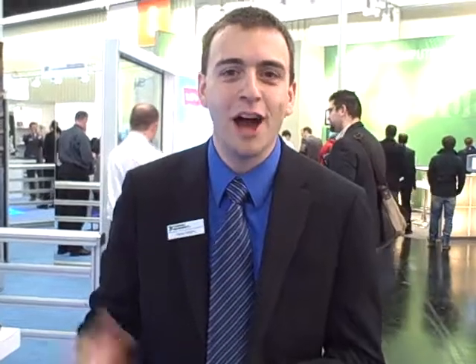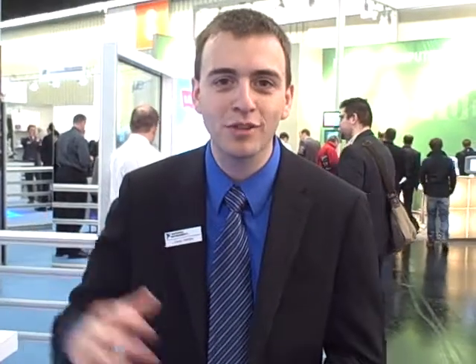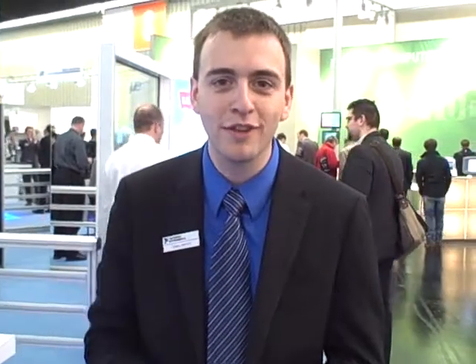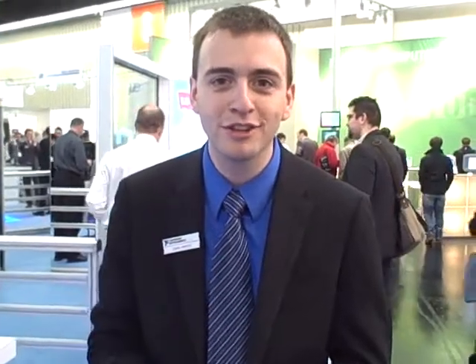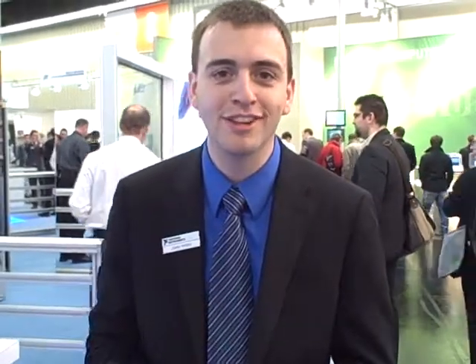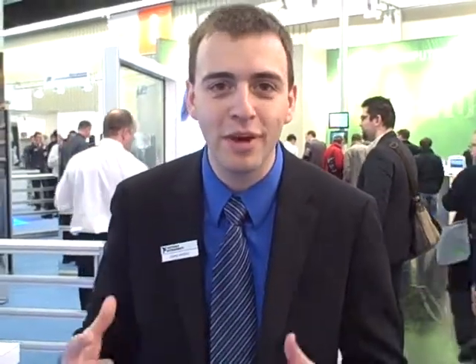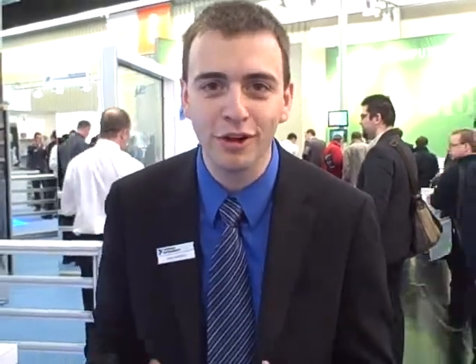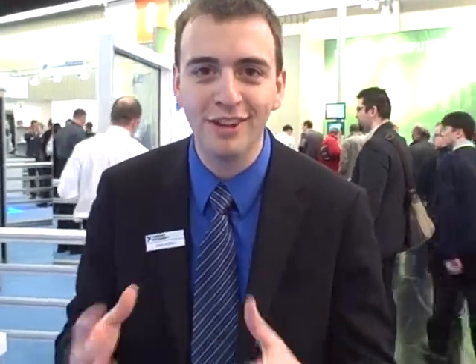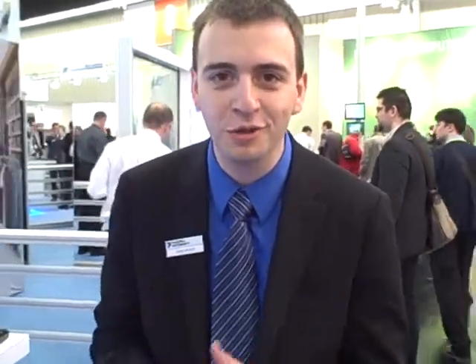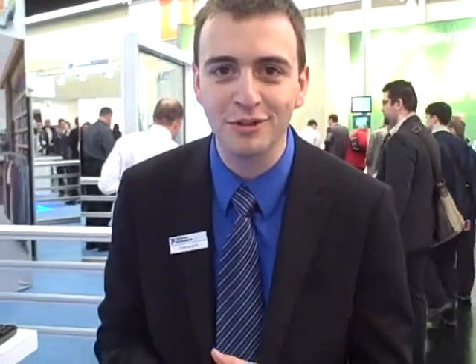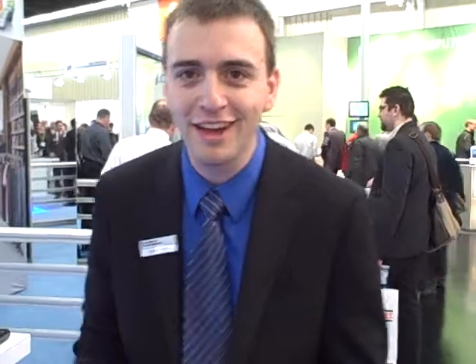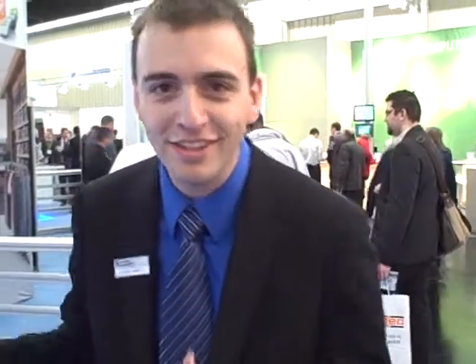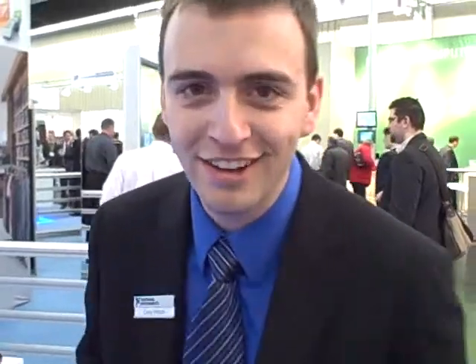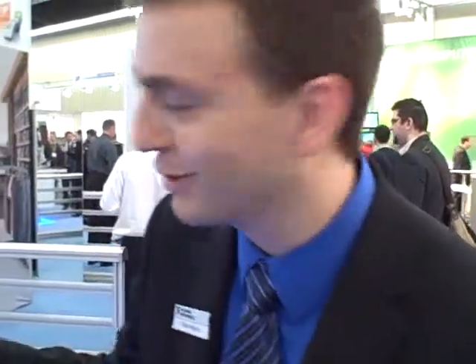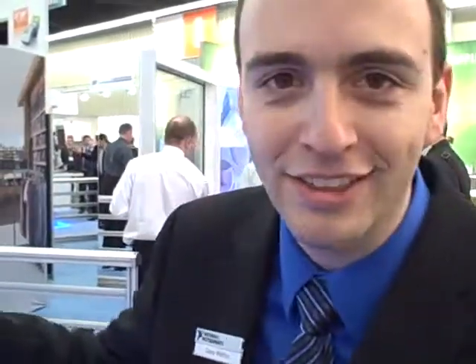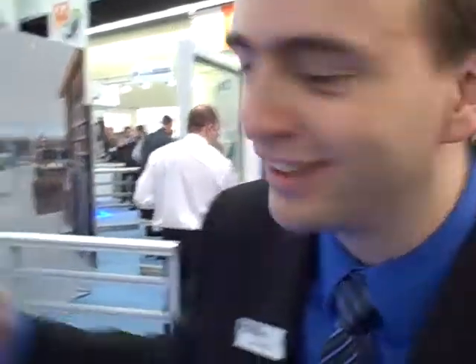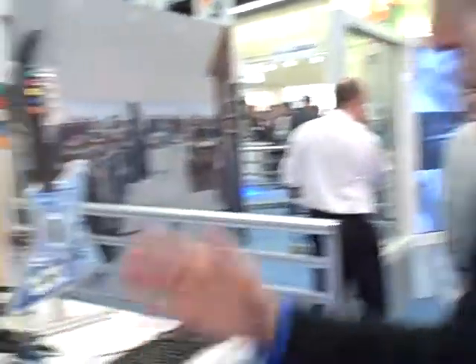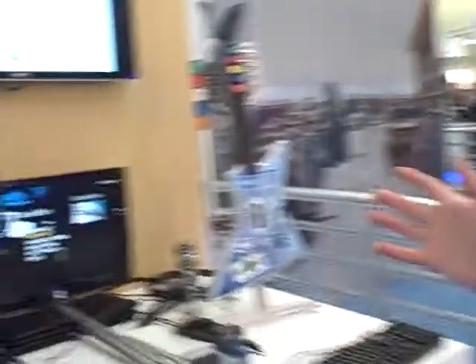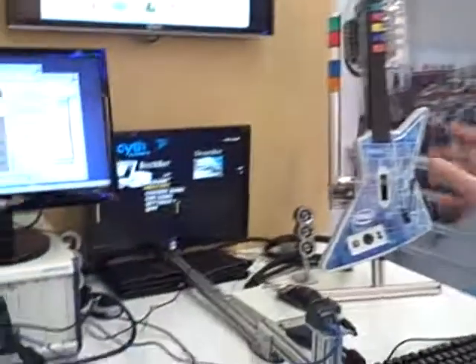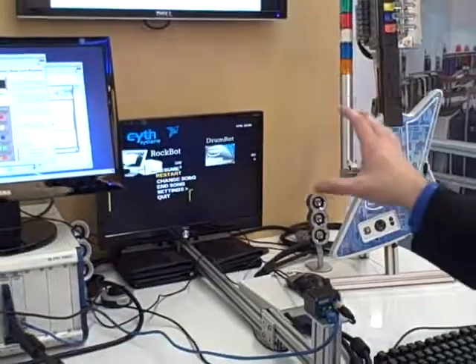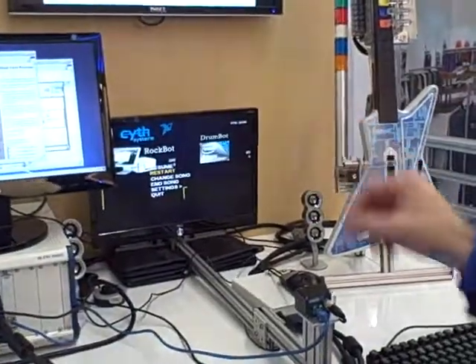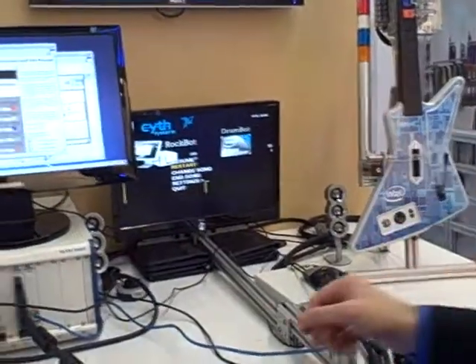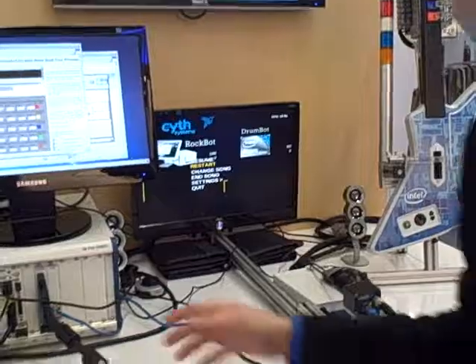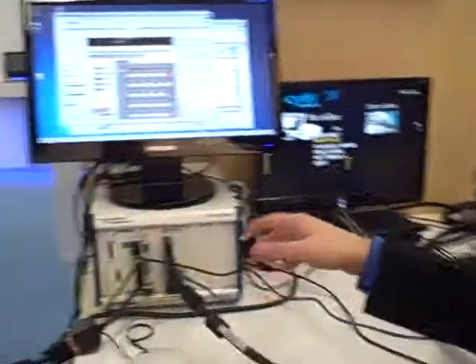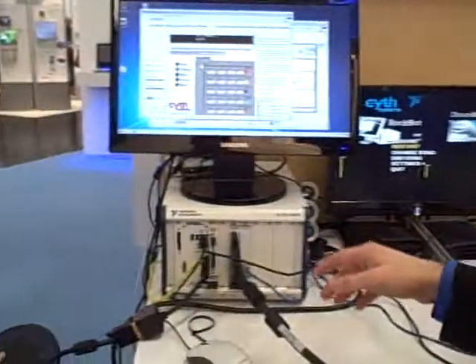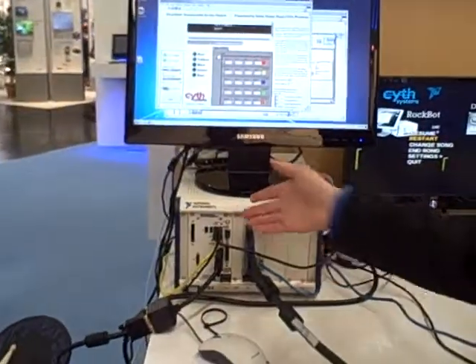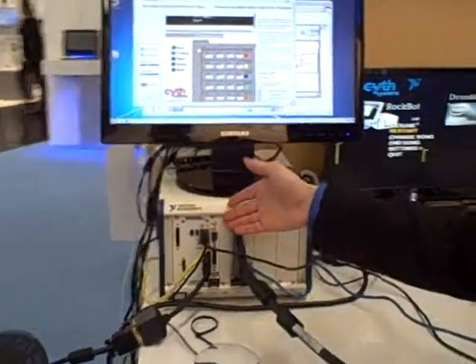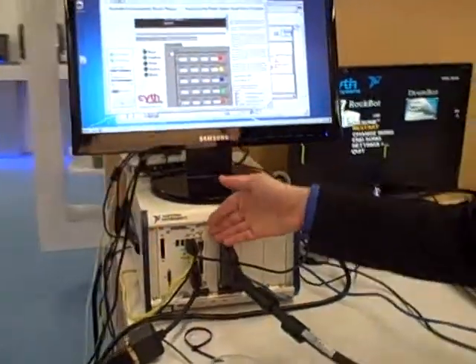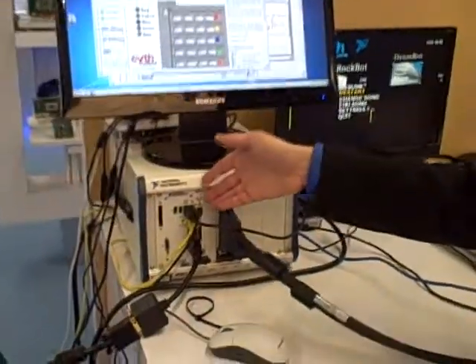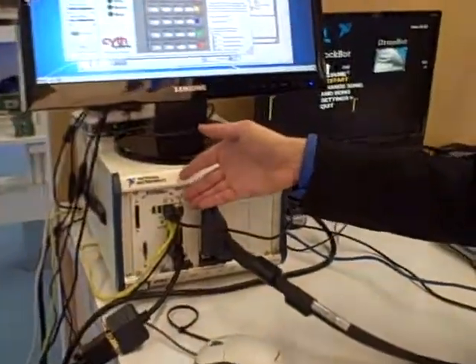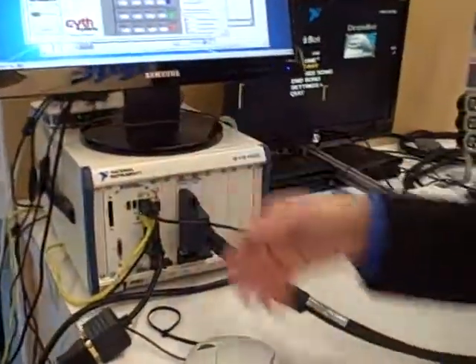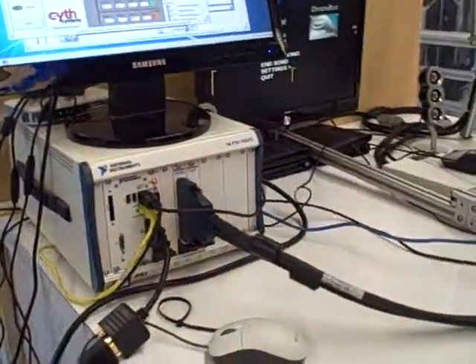I'm Casey Wilson with National Instruments here at Embedded World. I've seen a lot of cool demos today, and this has to absolutely take the cake. This is Intel's RockBot. Here they're using a quad core processor inside of this National Instruments 8110 controller.